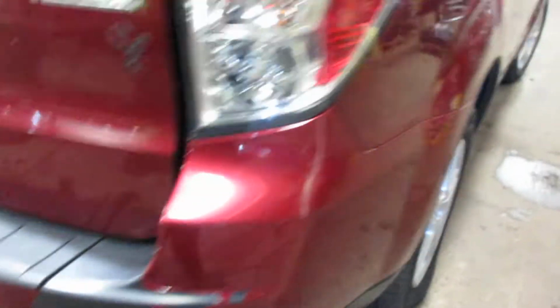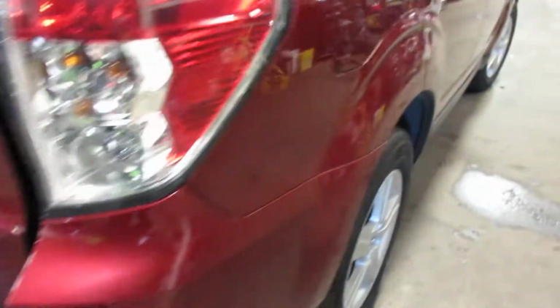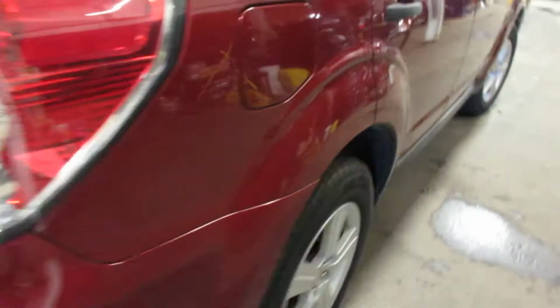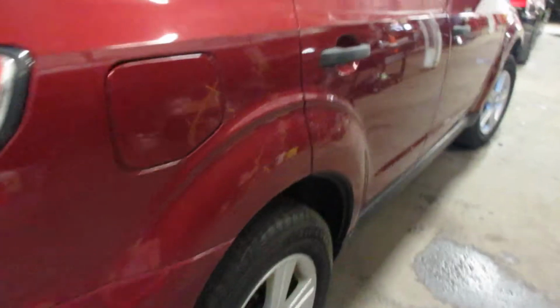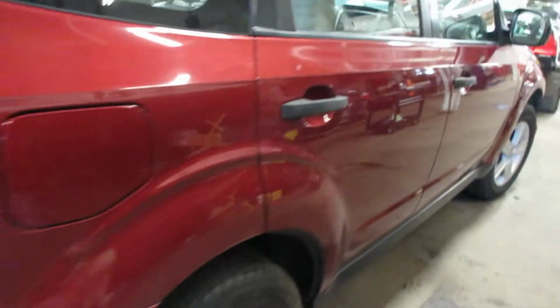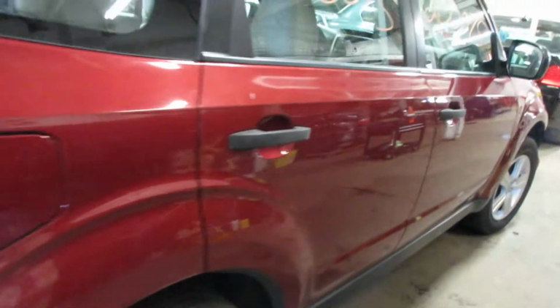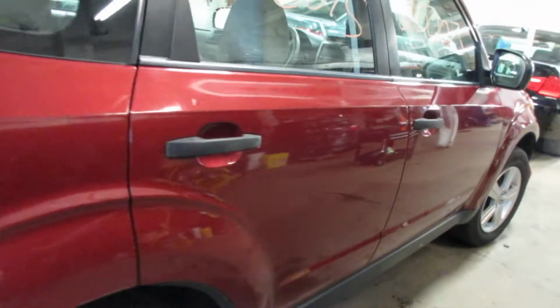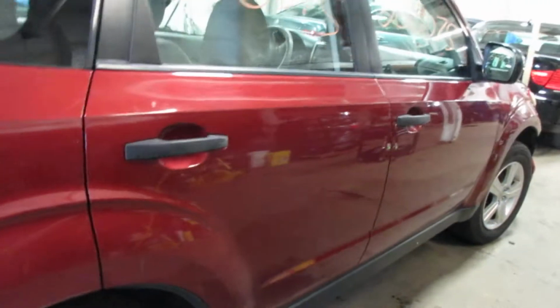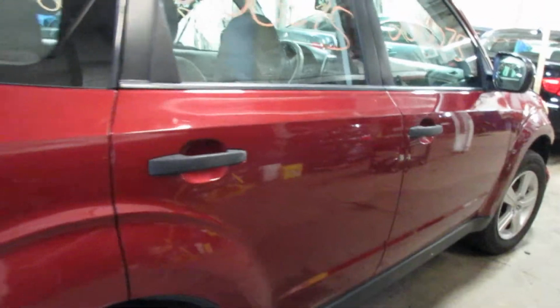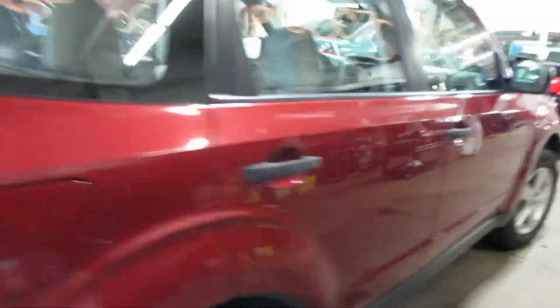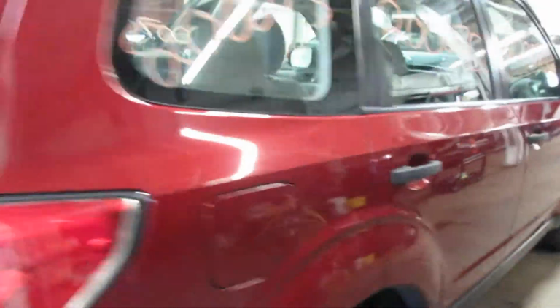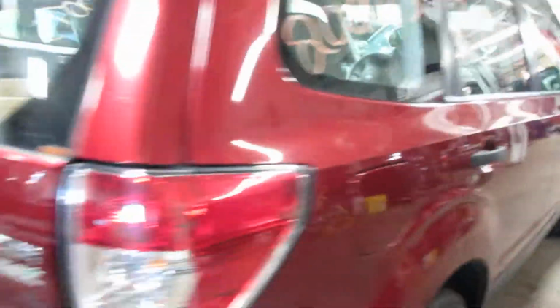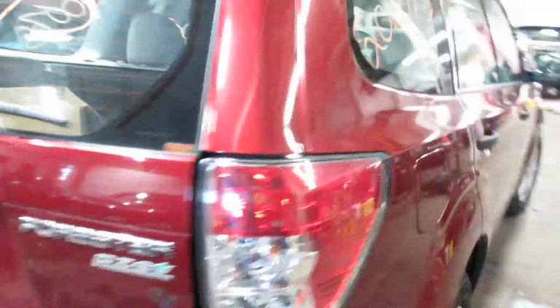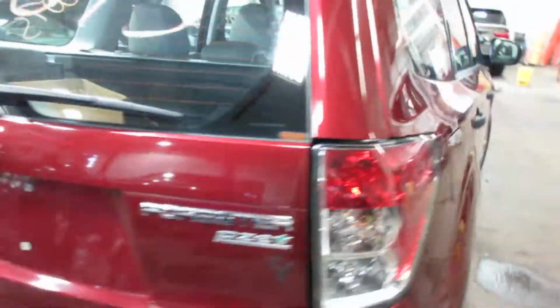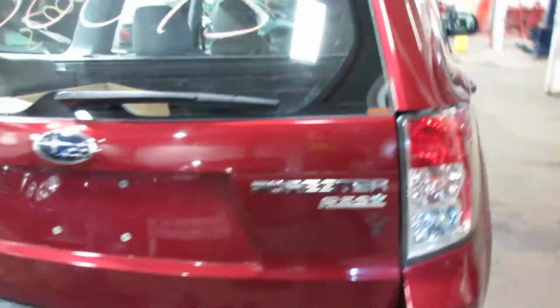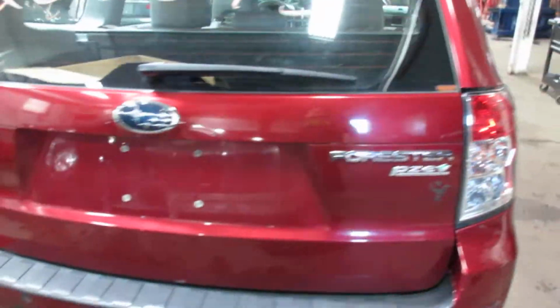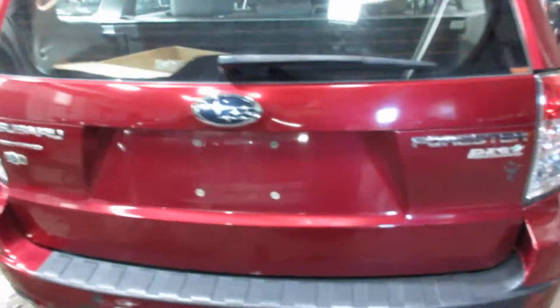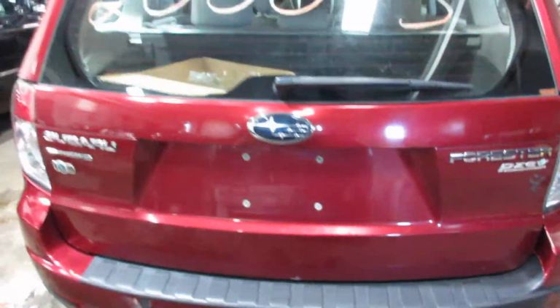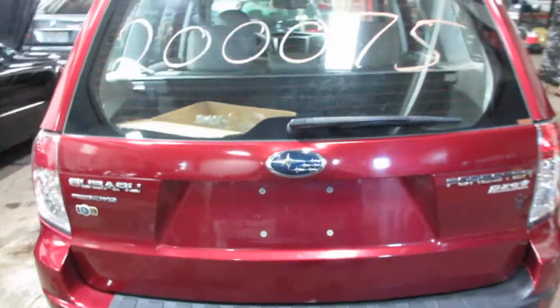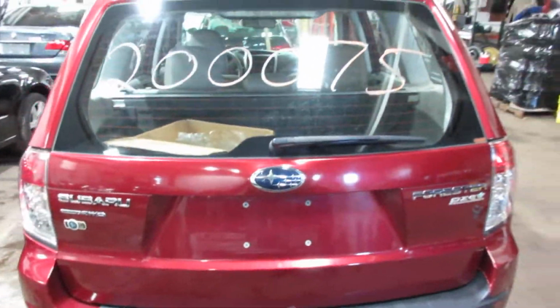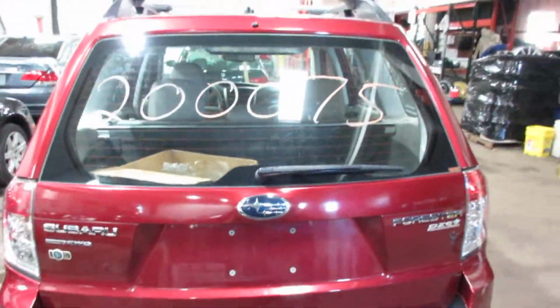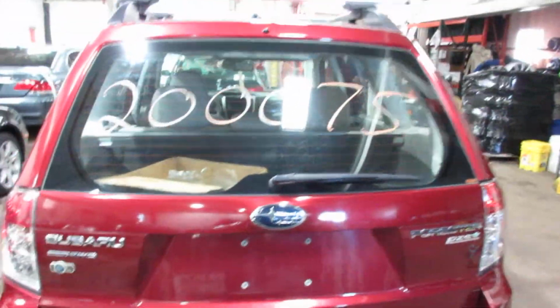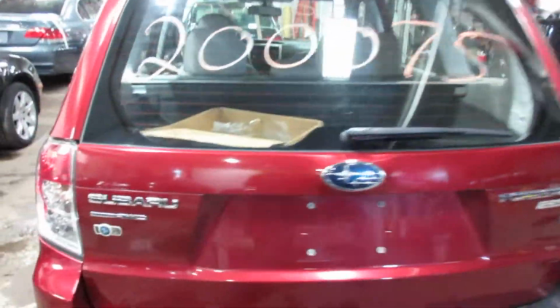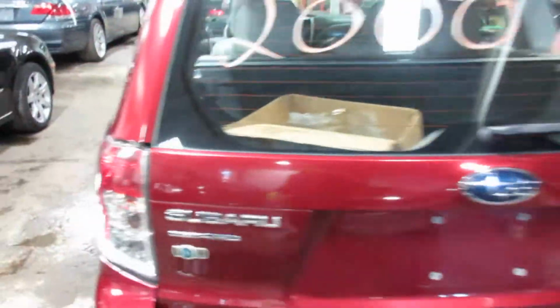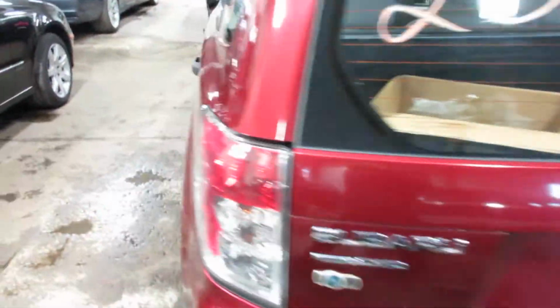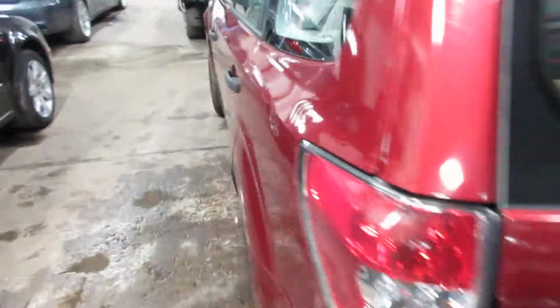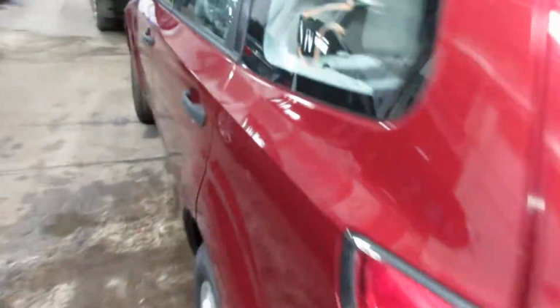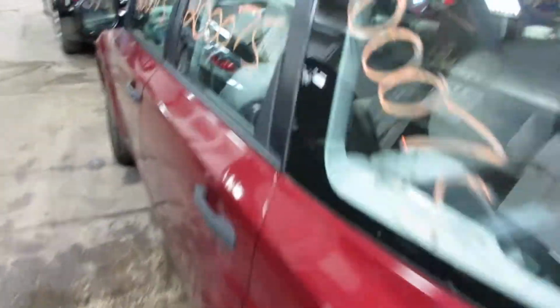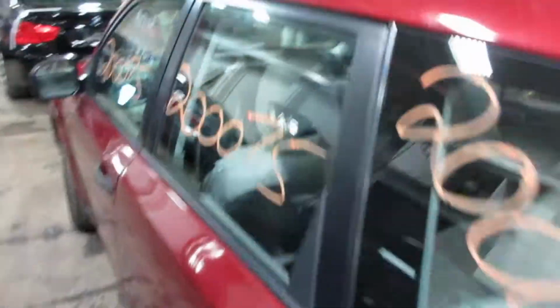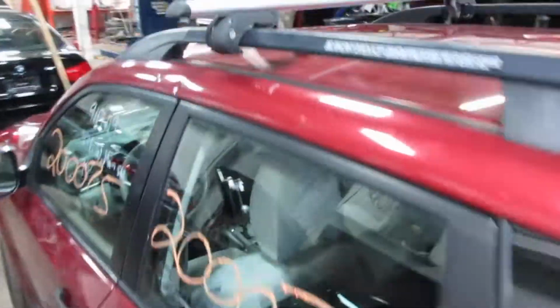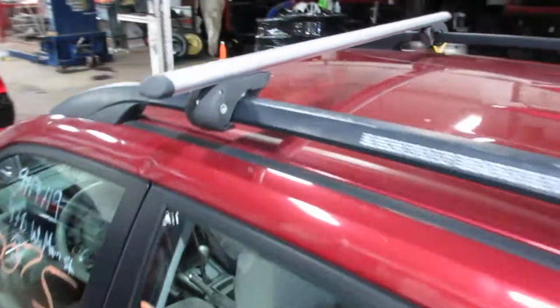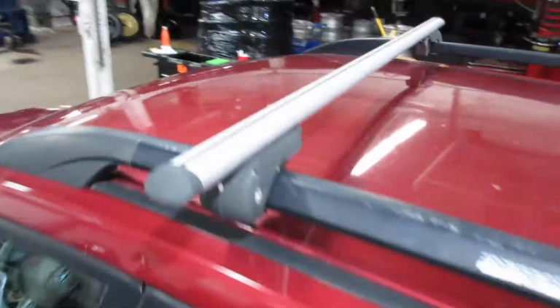Some nice passenger side parts as well. The deck lid and taillights are in pretty good condition. This vehicle does not have a sunroof.